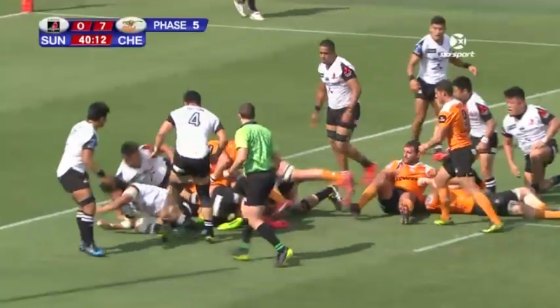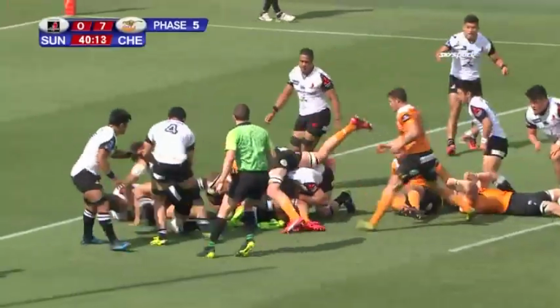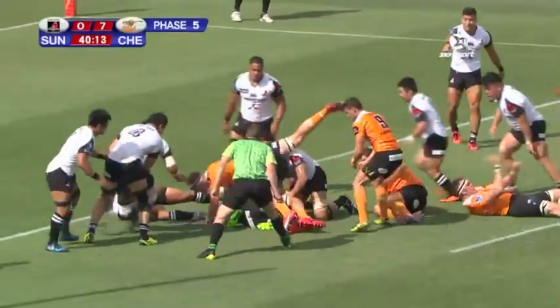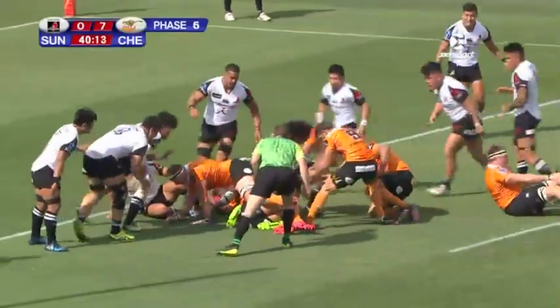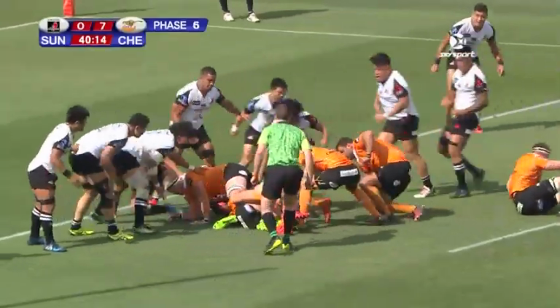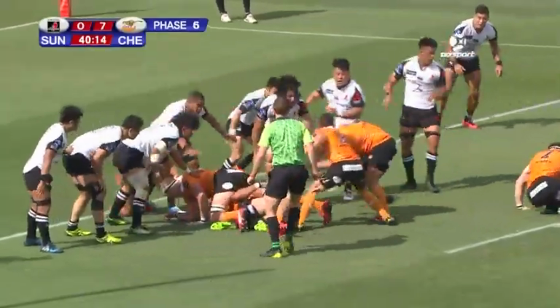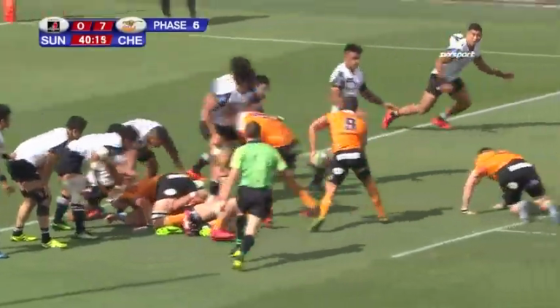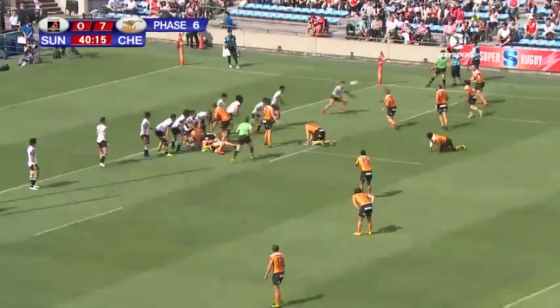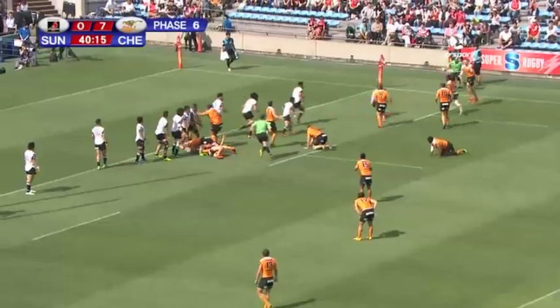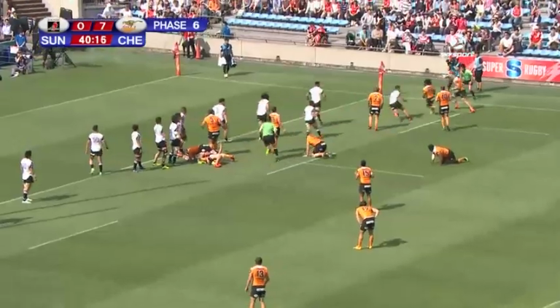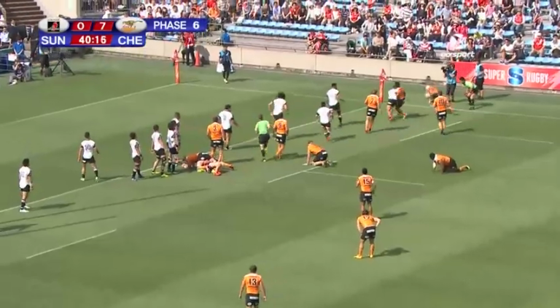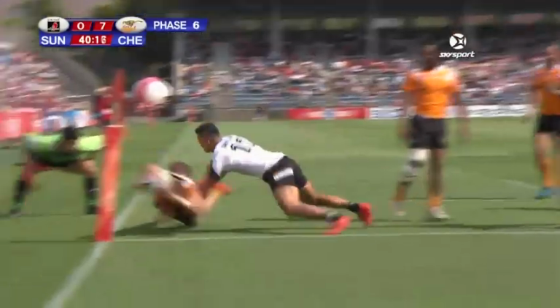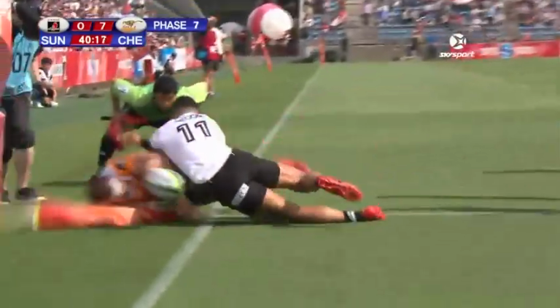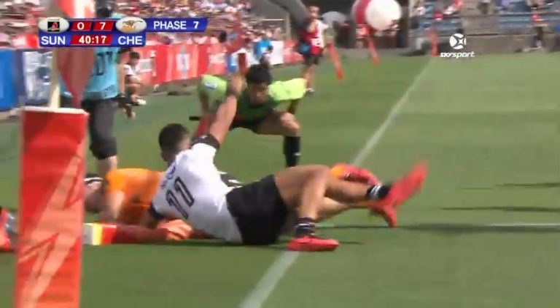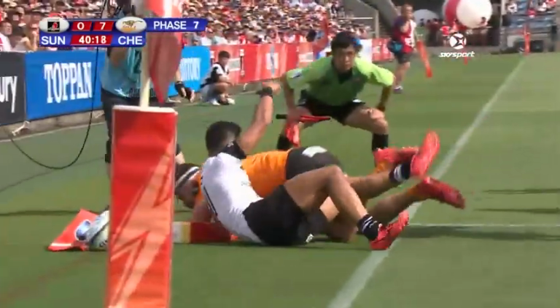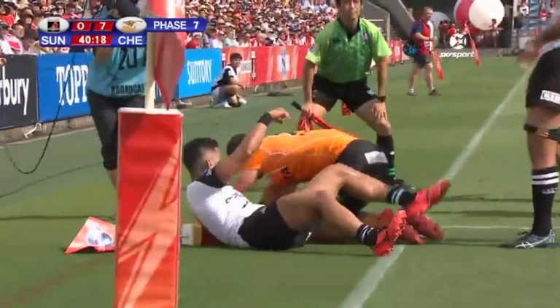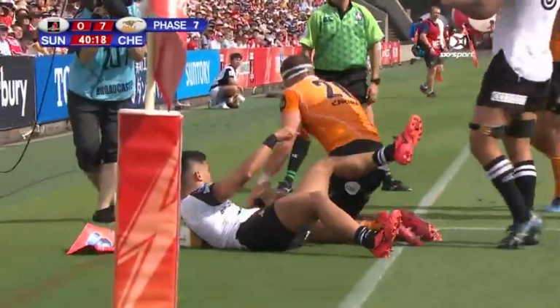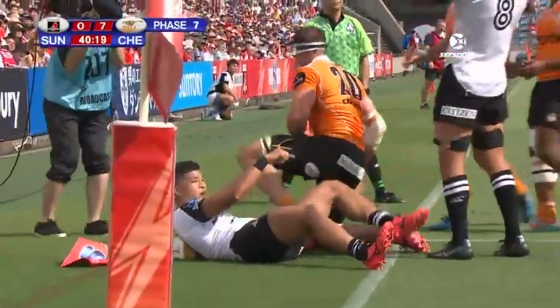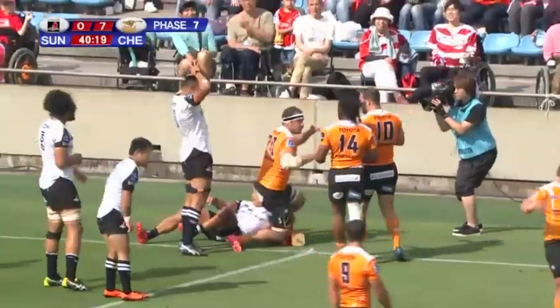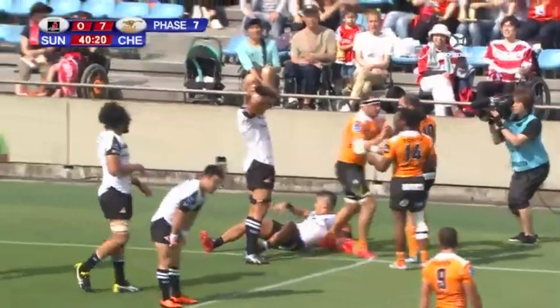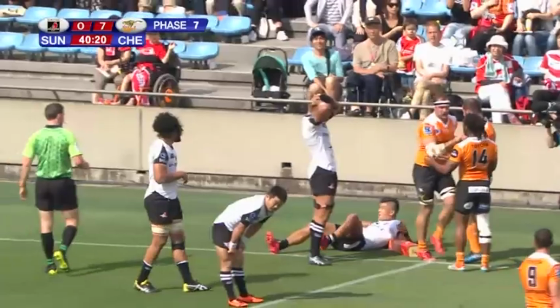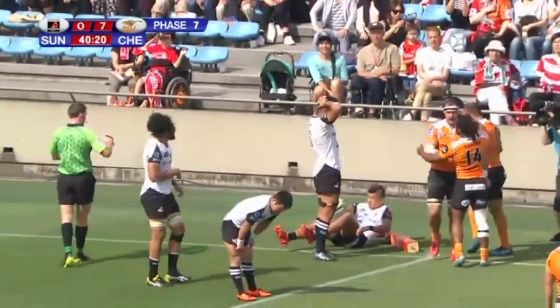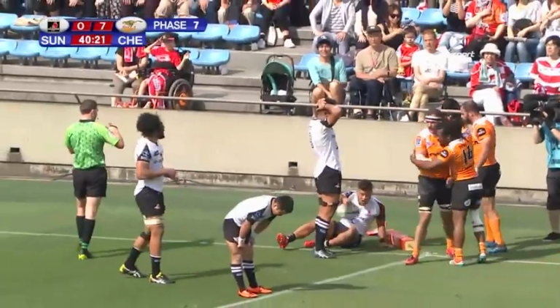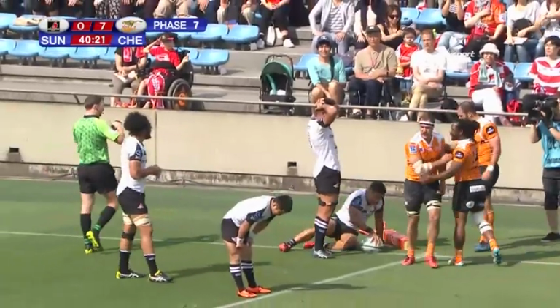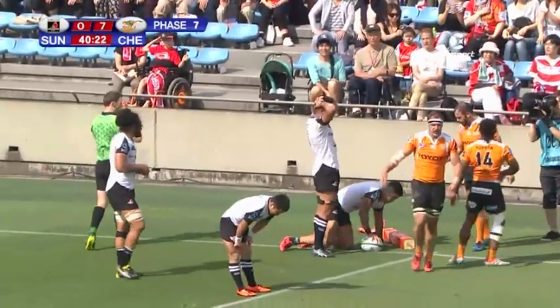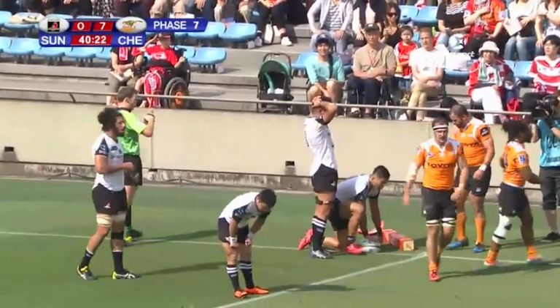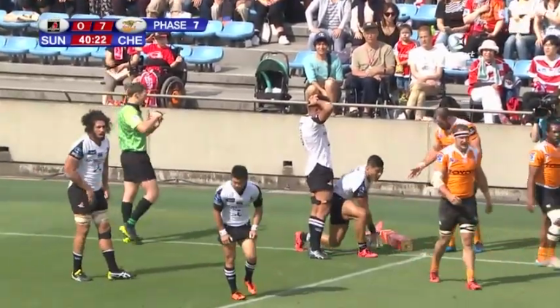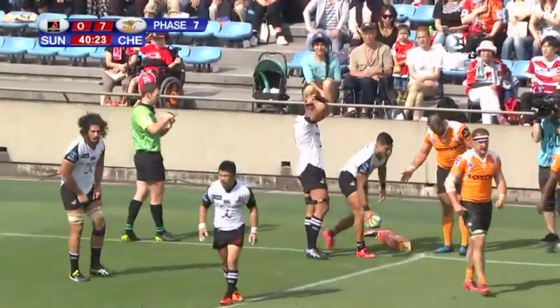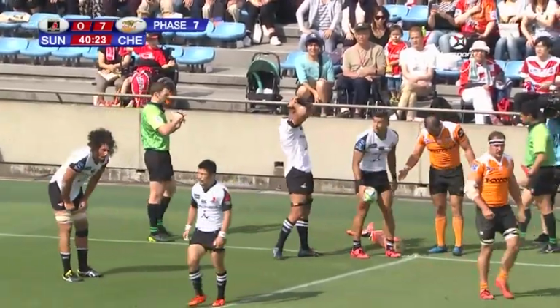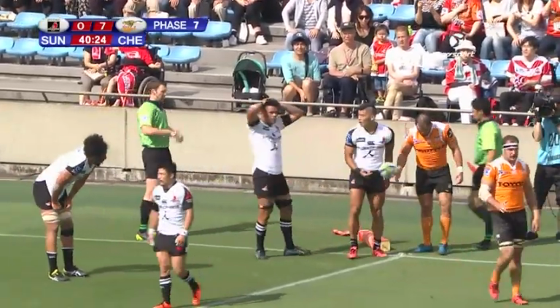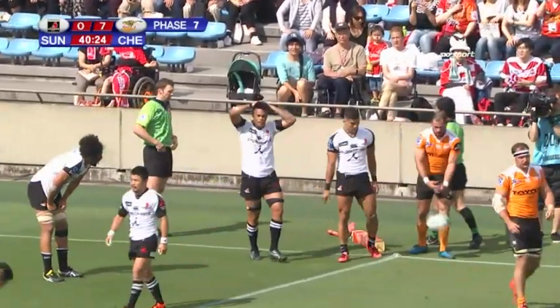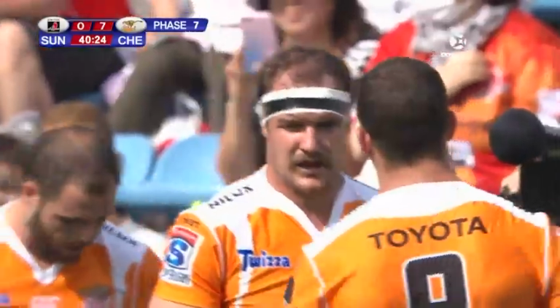They're going to try and rumble their way over the Cheetahs. Ramps over the ball over the top, and finally the second try is scored by Jordan. After all that pressure and all that build-up.